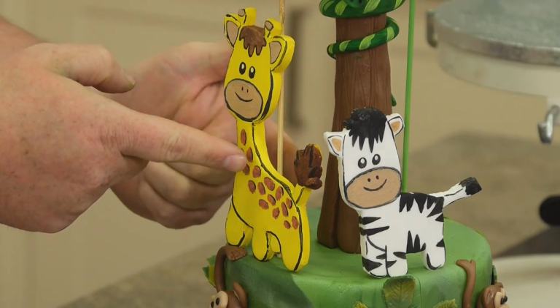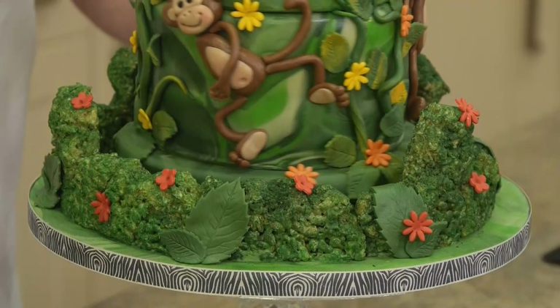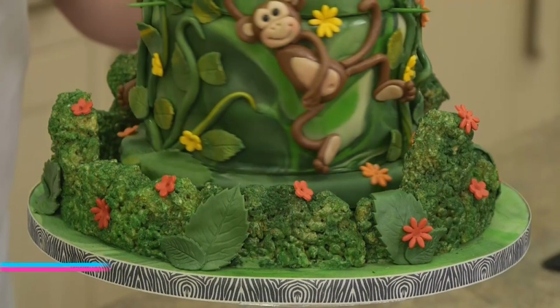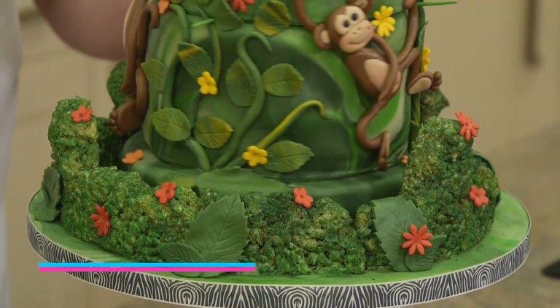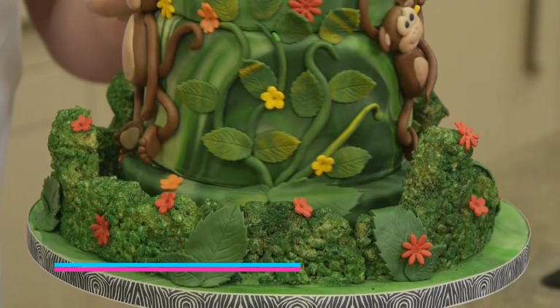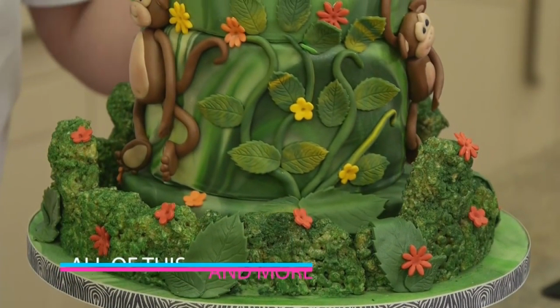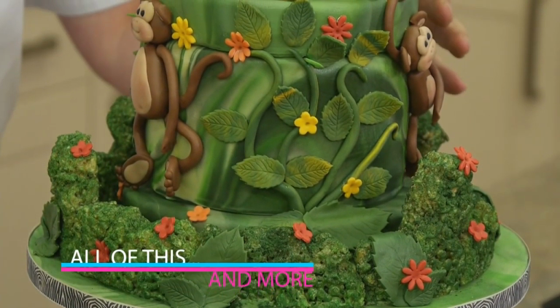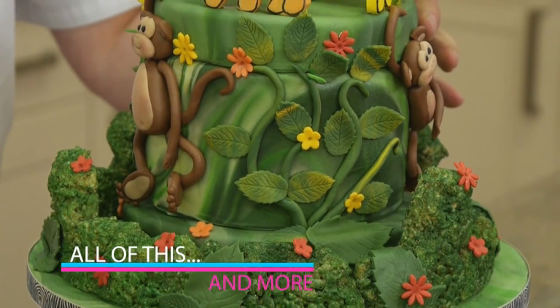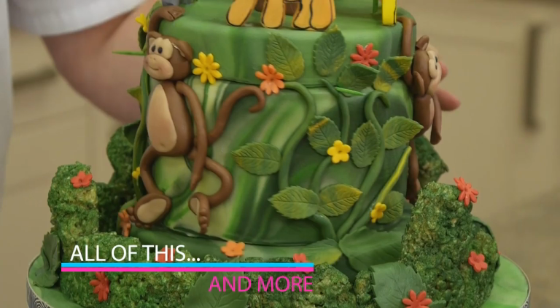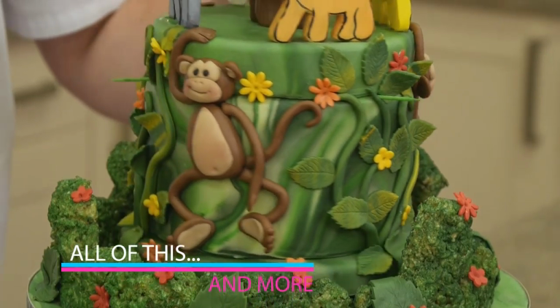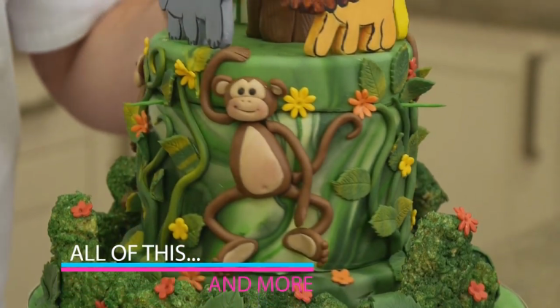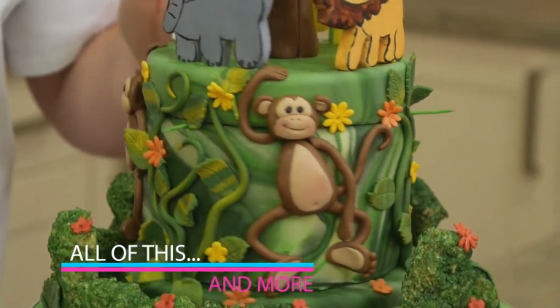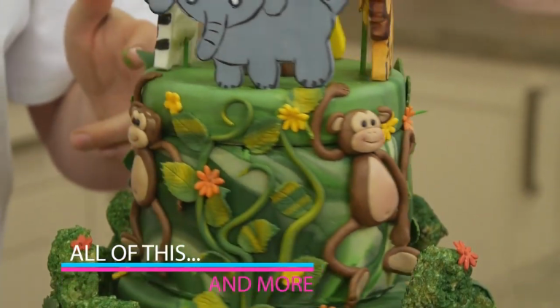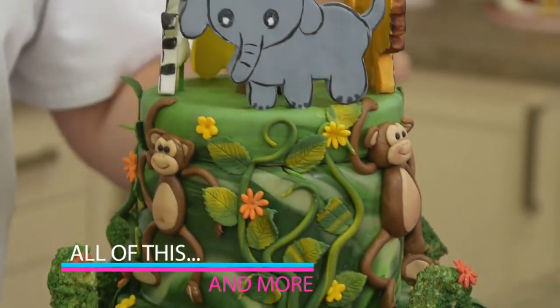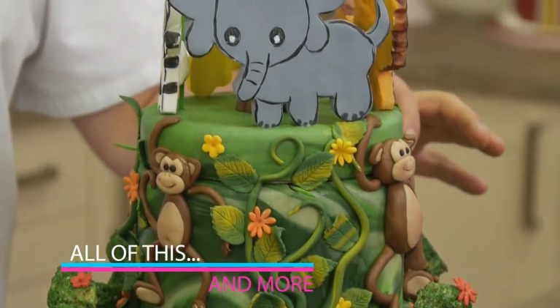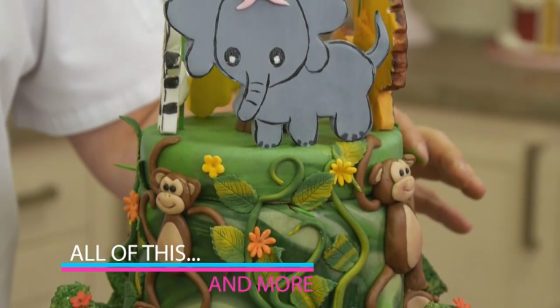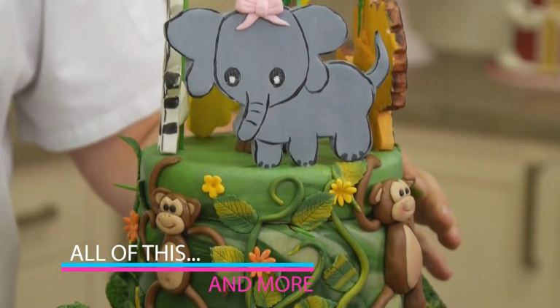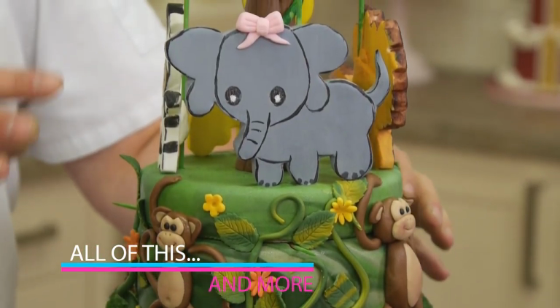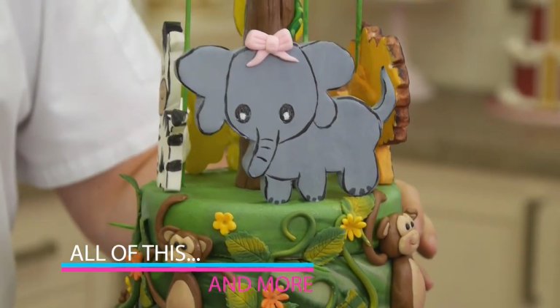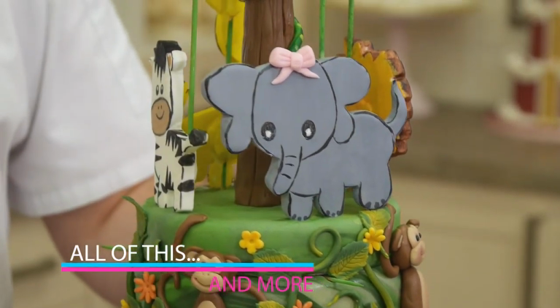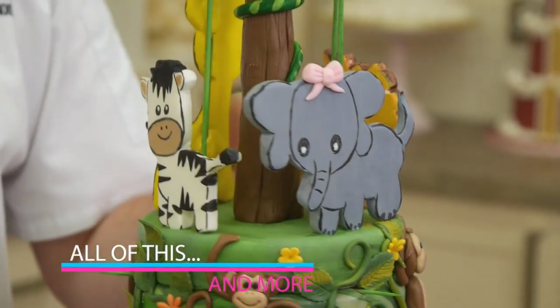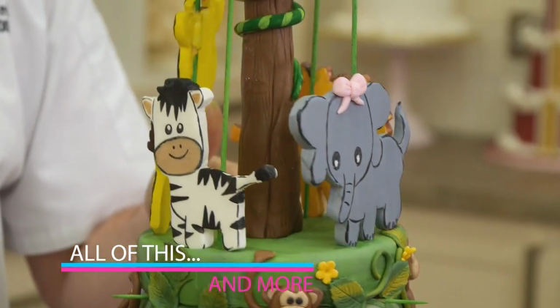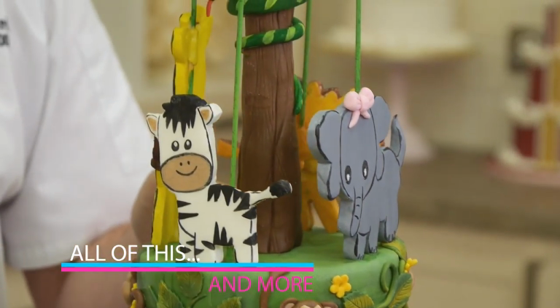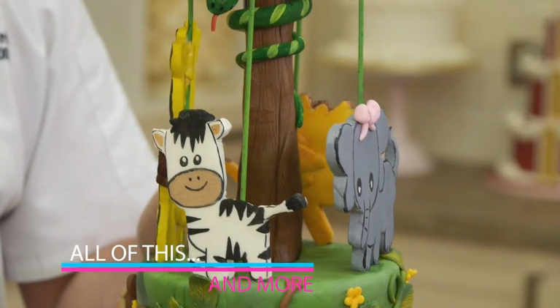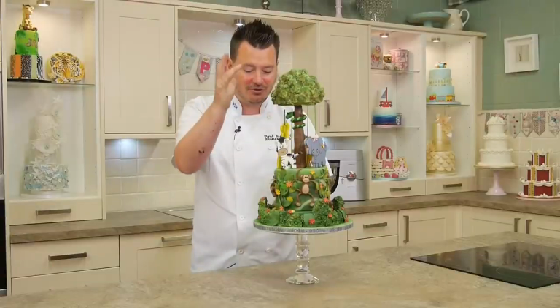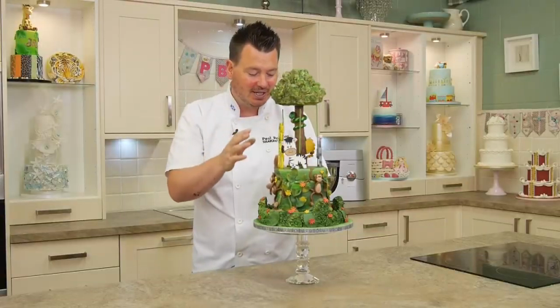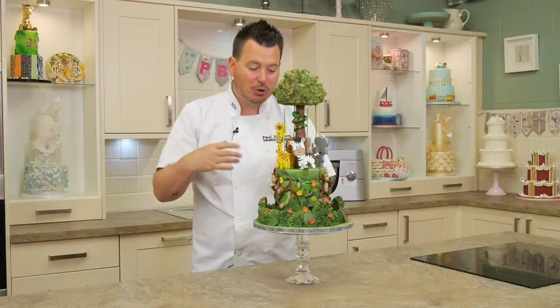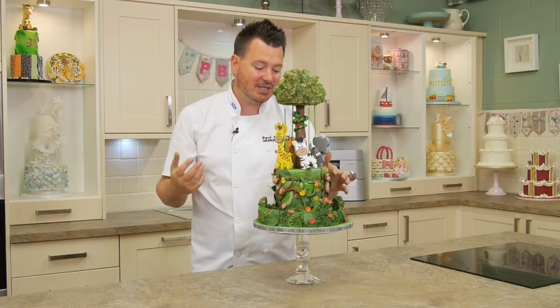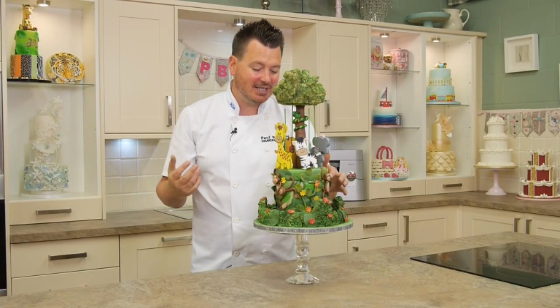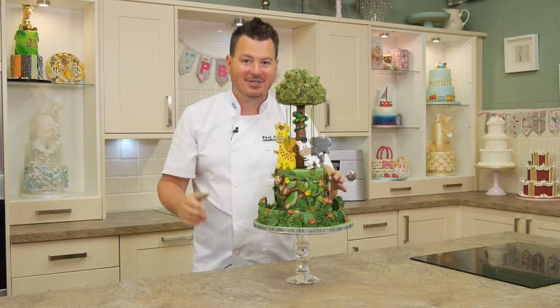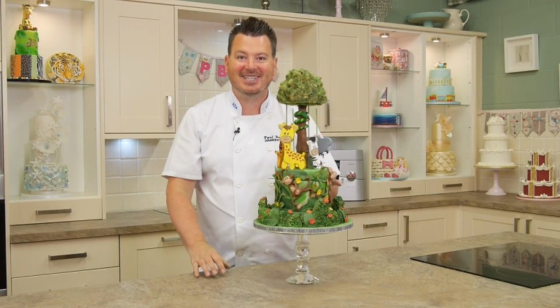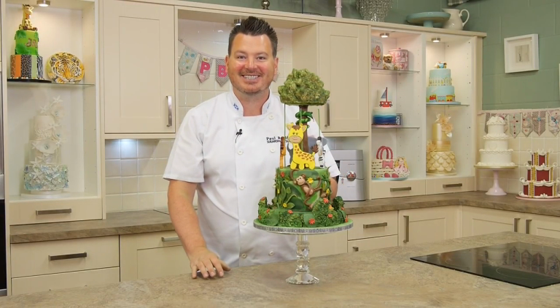So as you can see, there's loads of different techniques involved in this cake, from obviously making your structure, to making the painted animals, to making this really cool realistic looking tree — loads and loads of techniques, so let's get started.